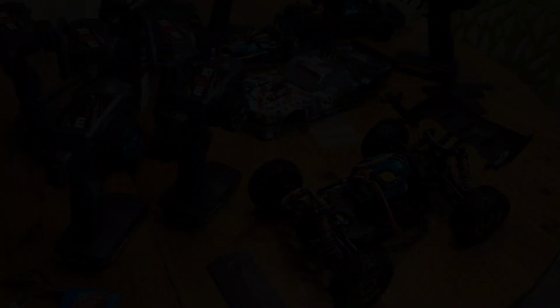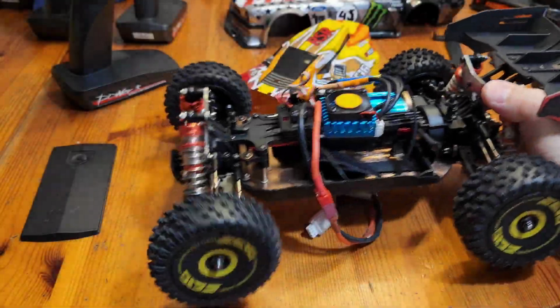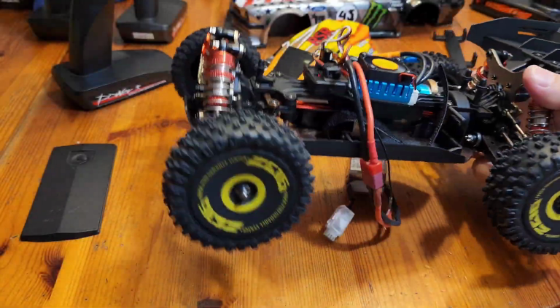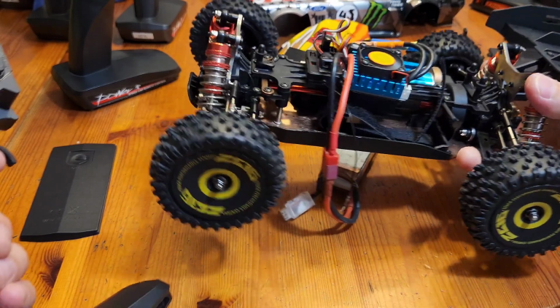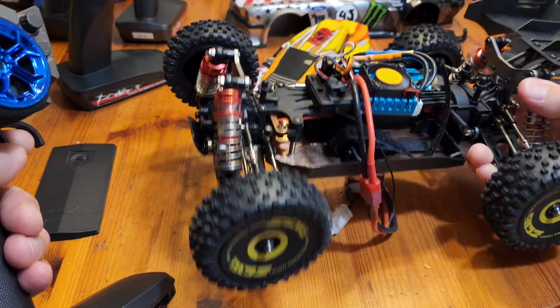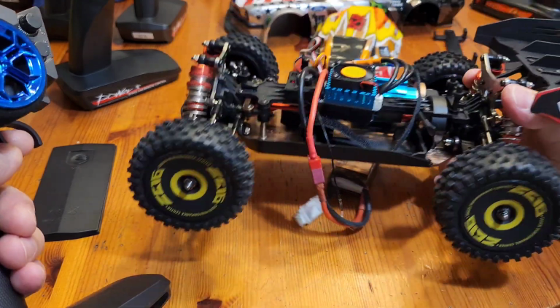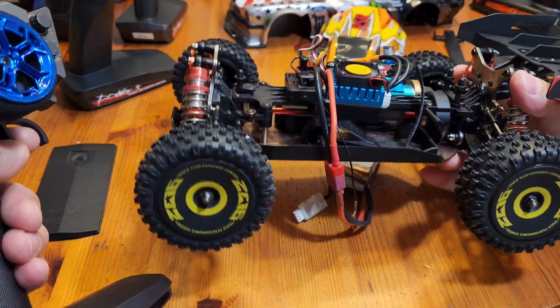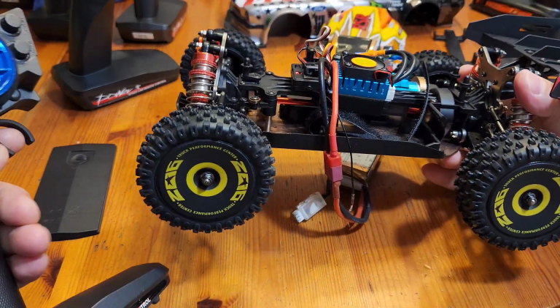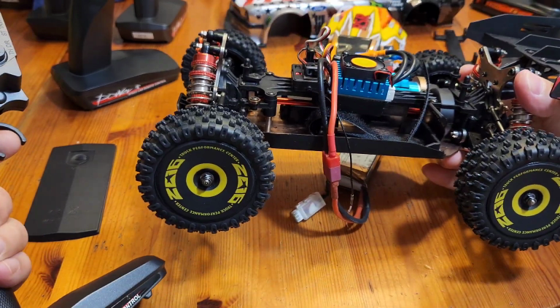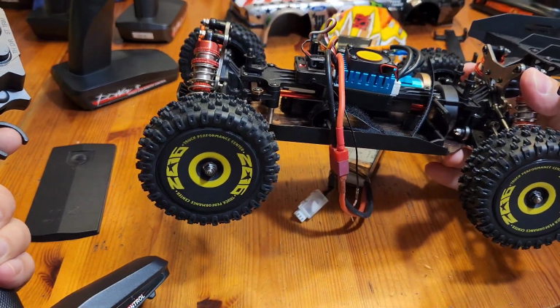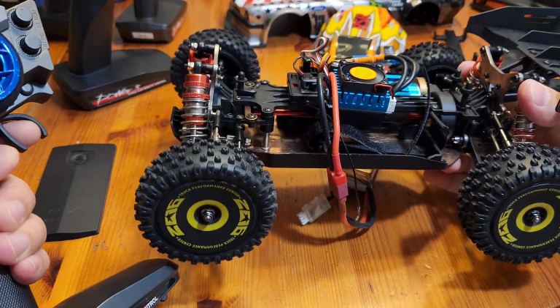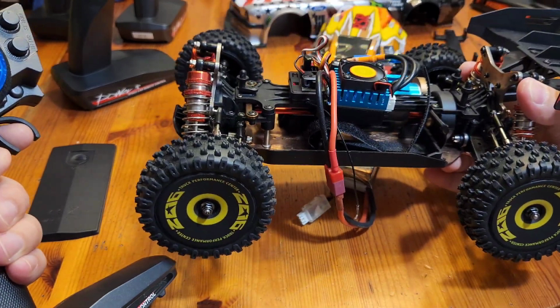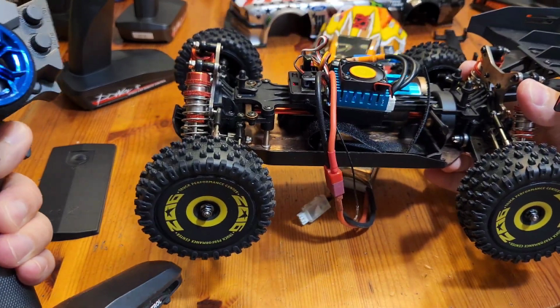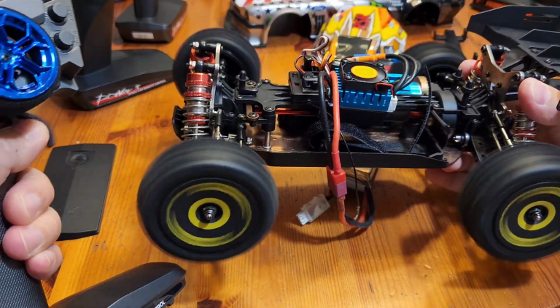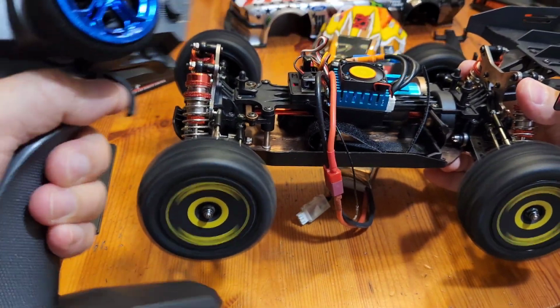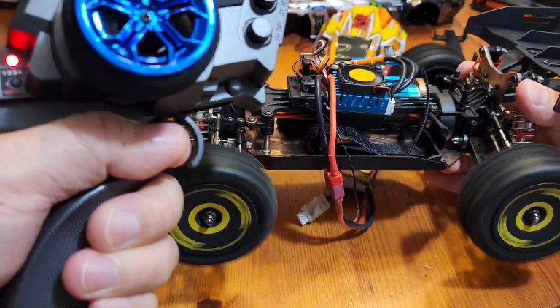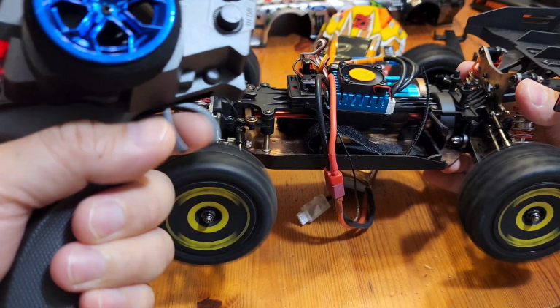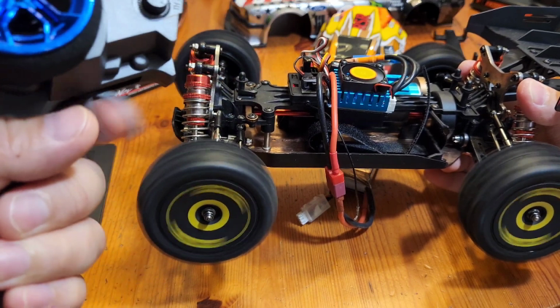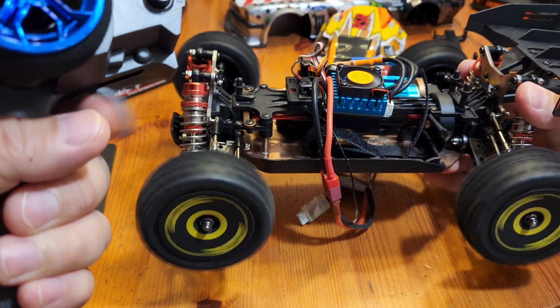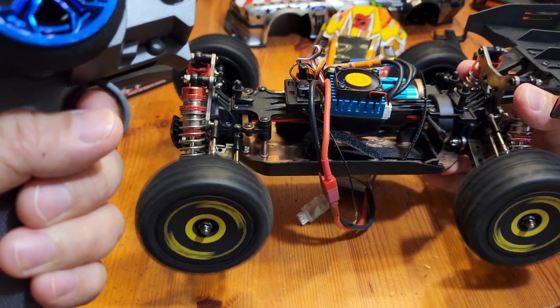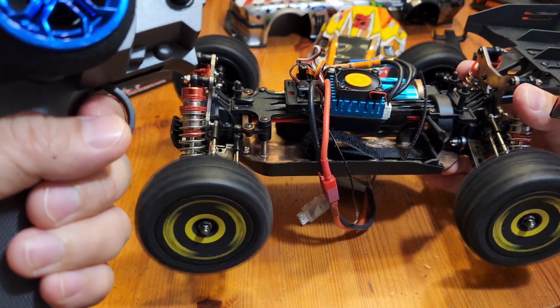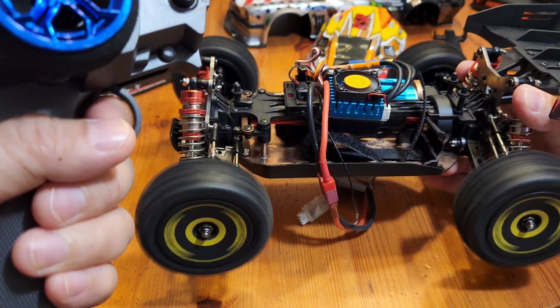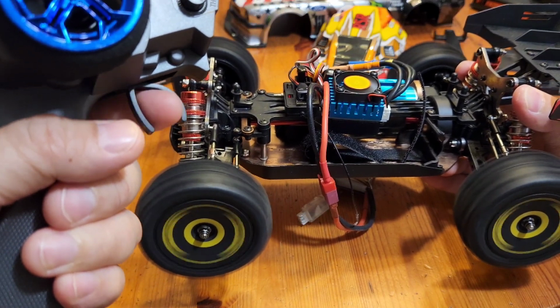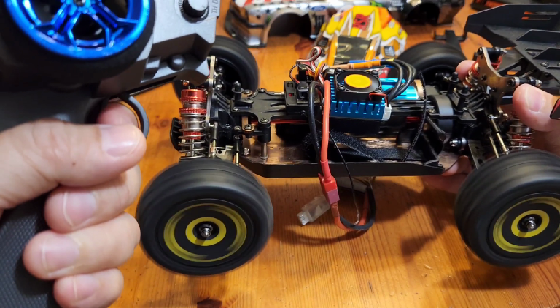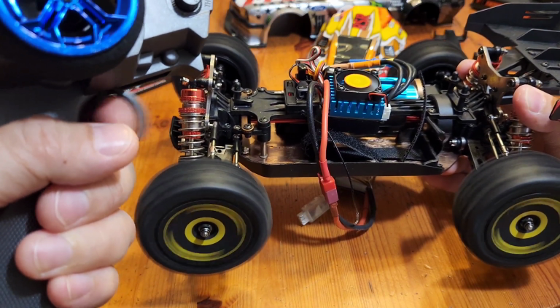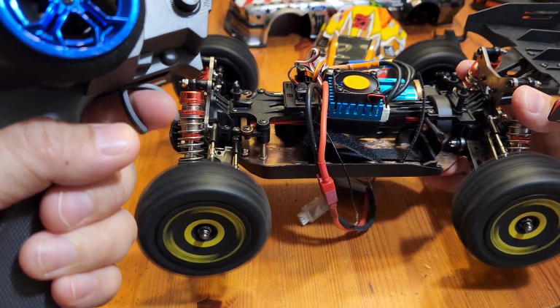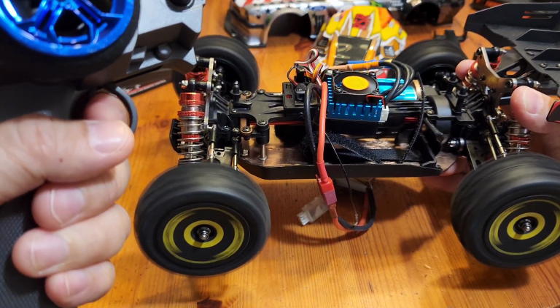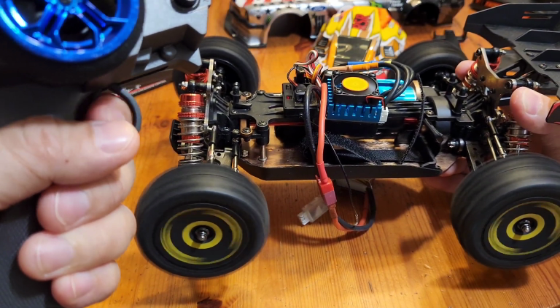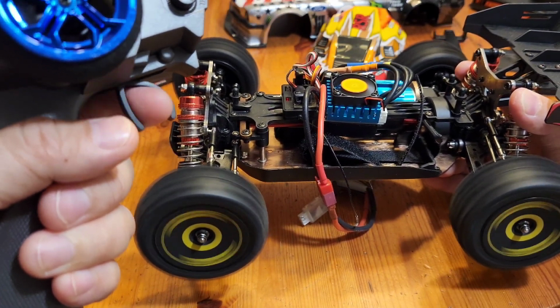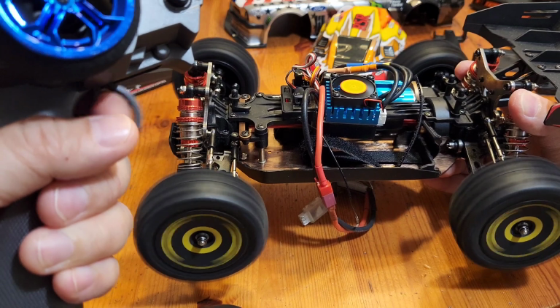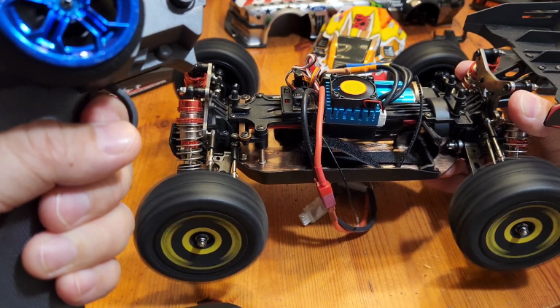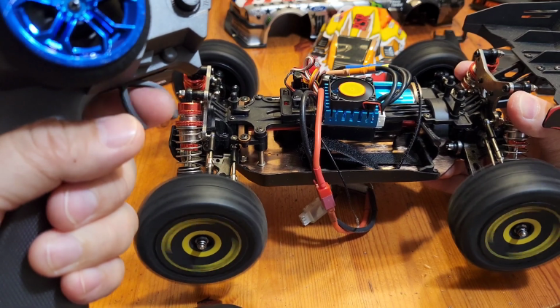The easiest way I've found to test it and see how quick the response is, is to pull this trigger quickly. See how slow it's going, right?